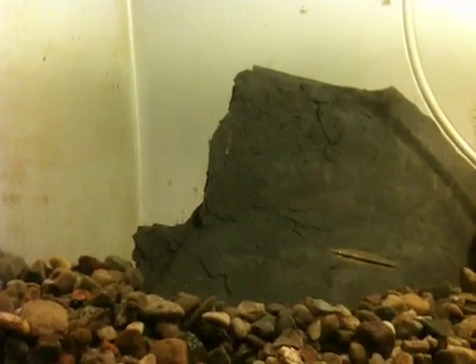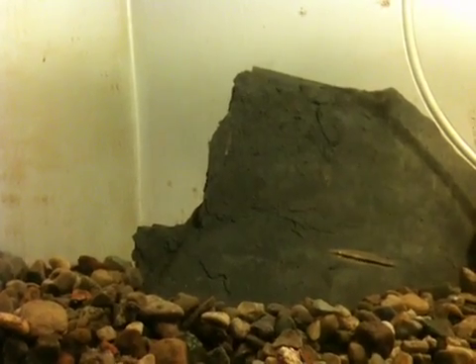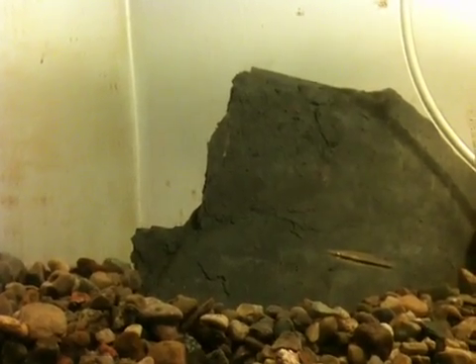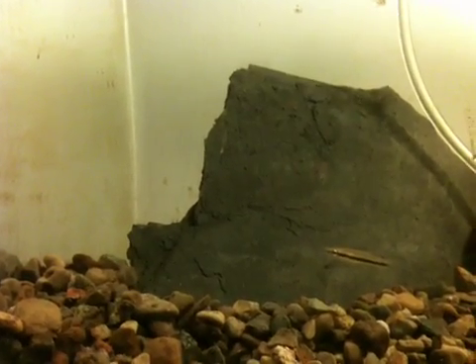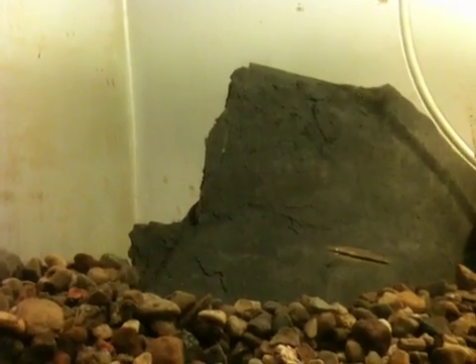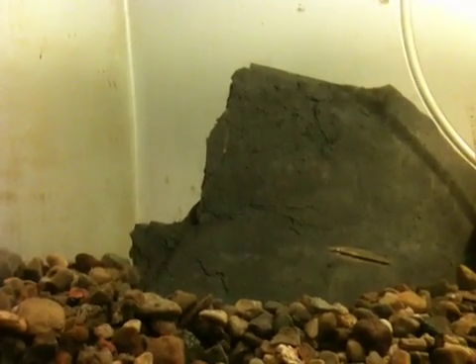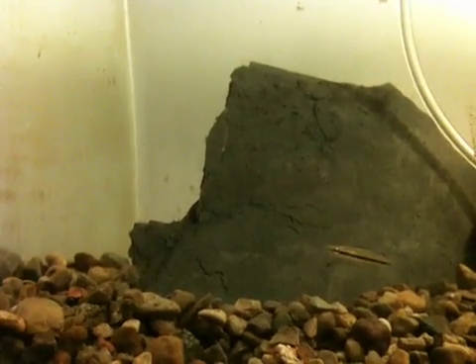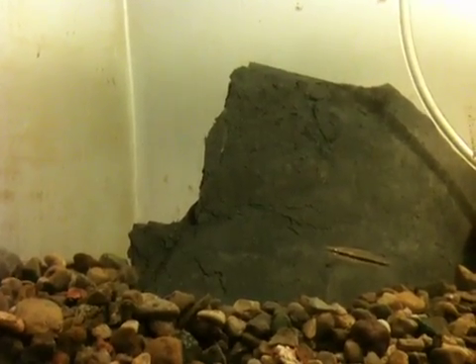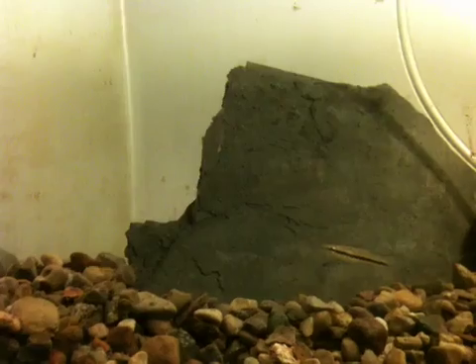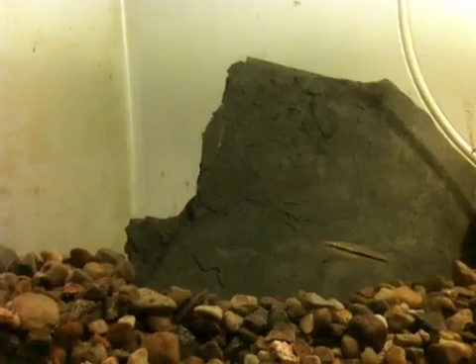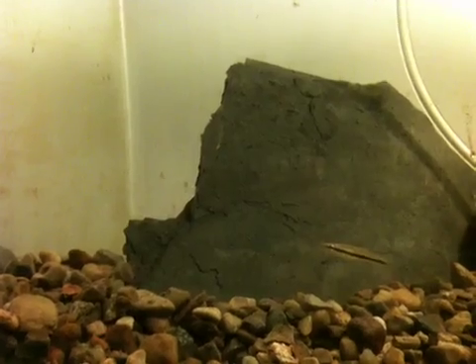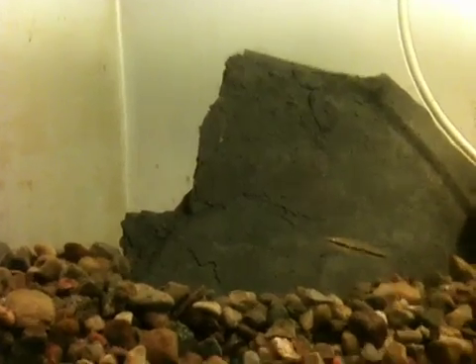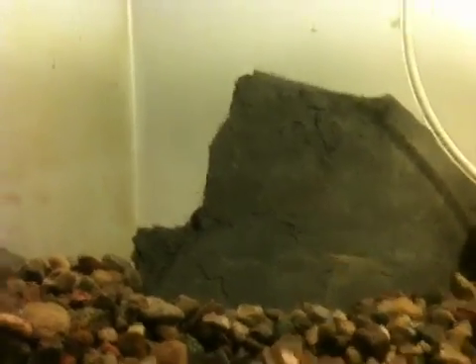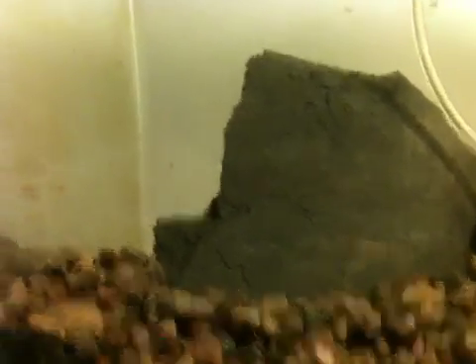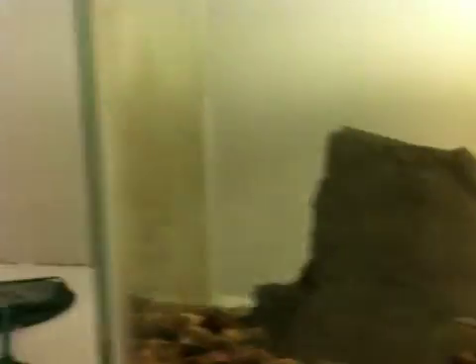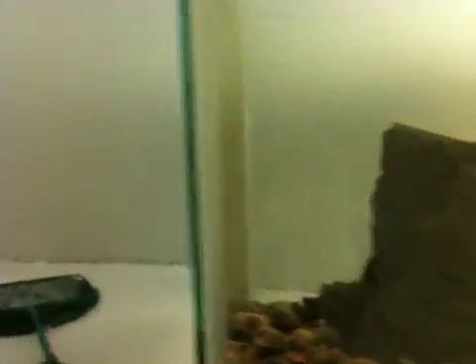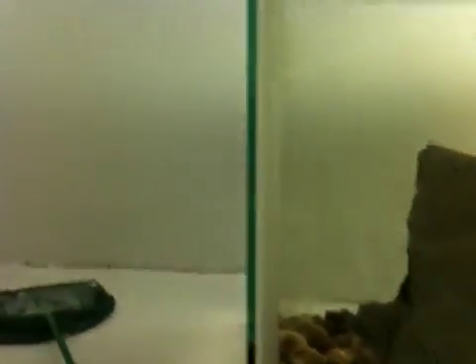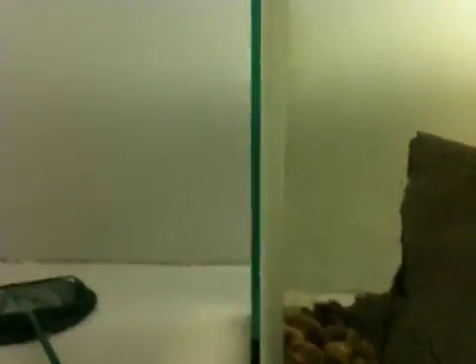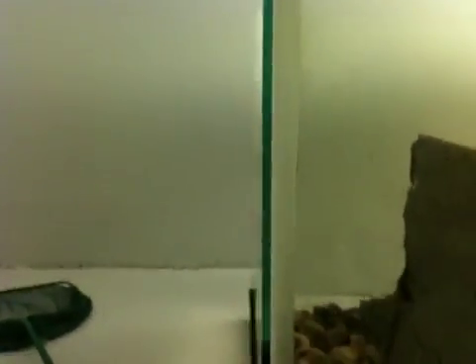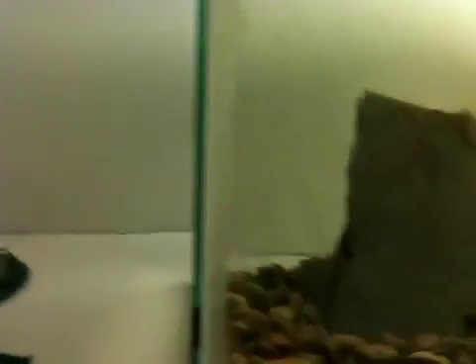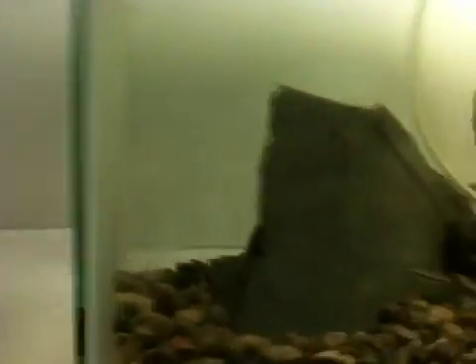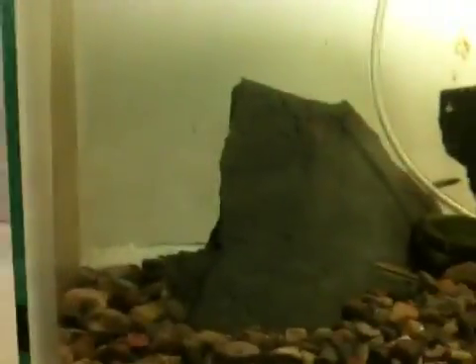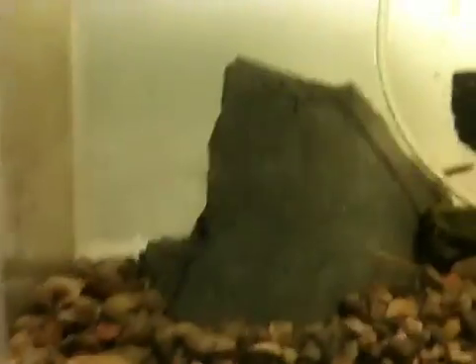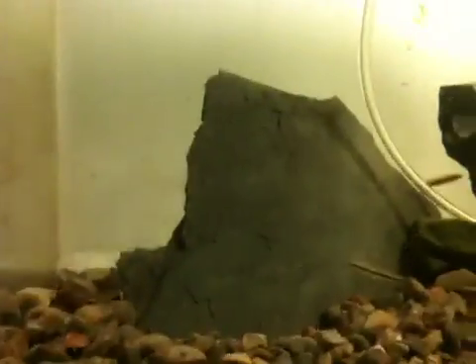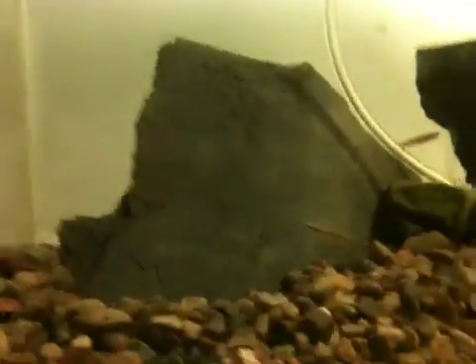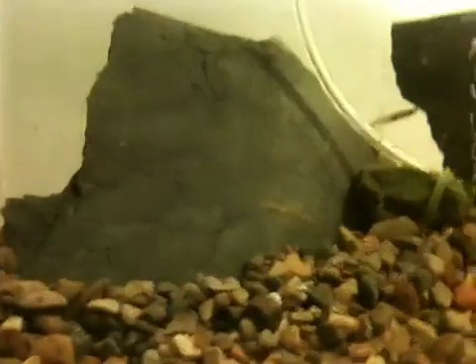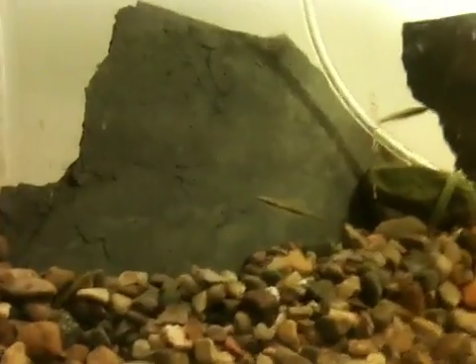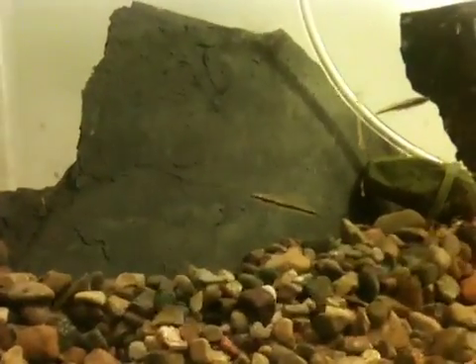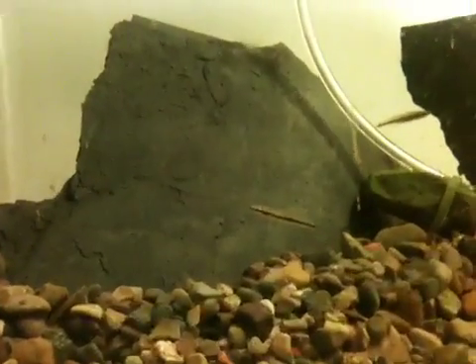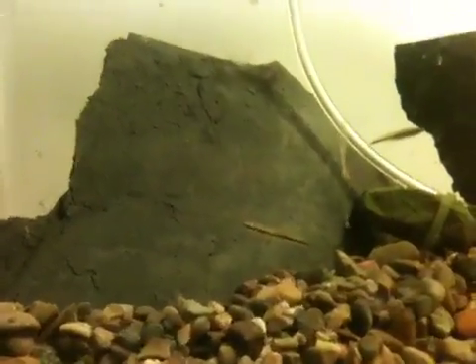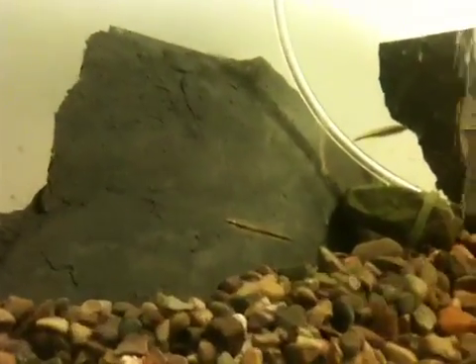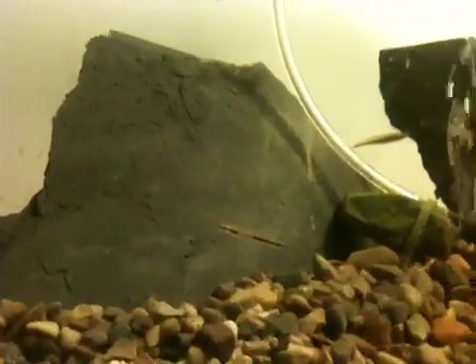This is my new 10 gallon tank. I decided to break the others down and put them in the 20. So I caught some top minnows — some black stripe ones.